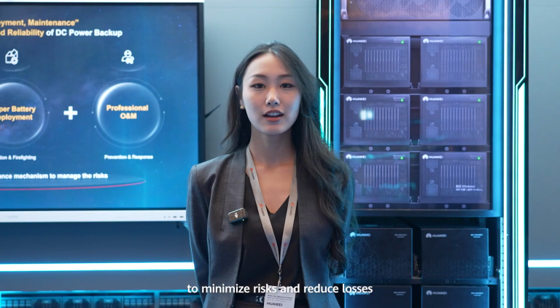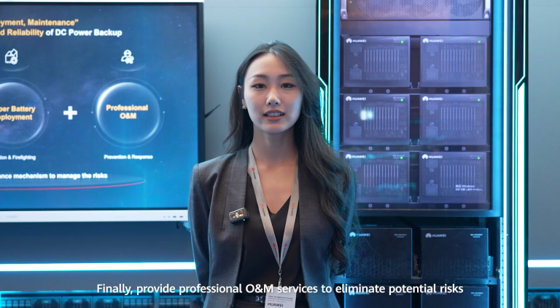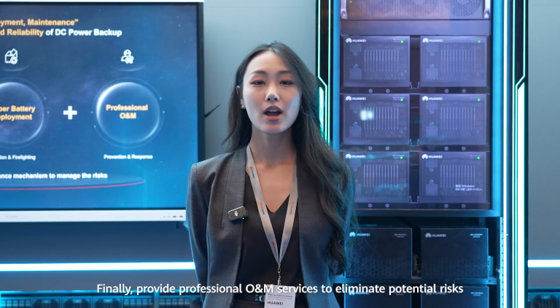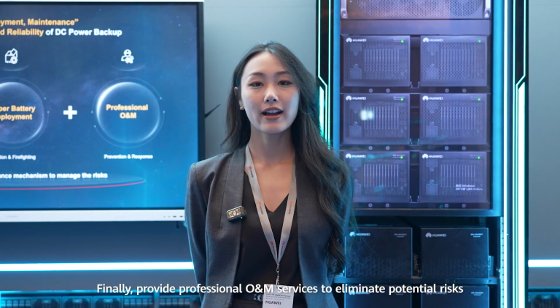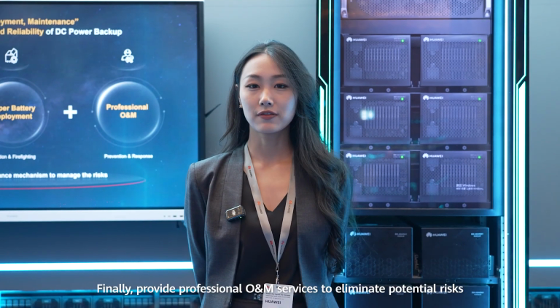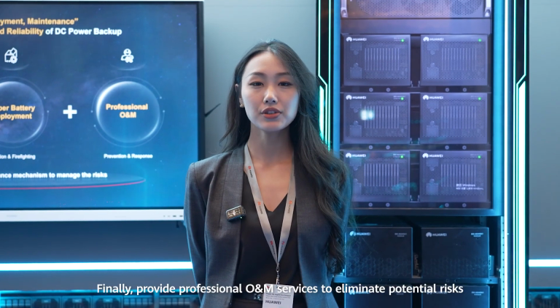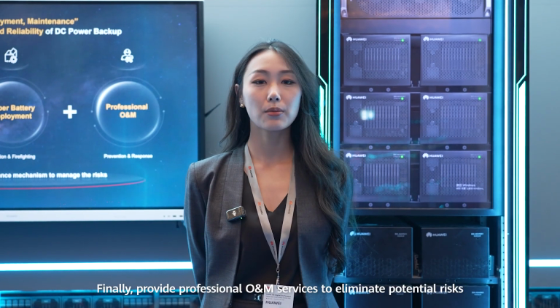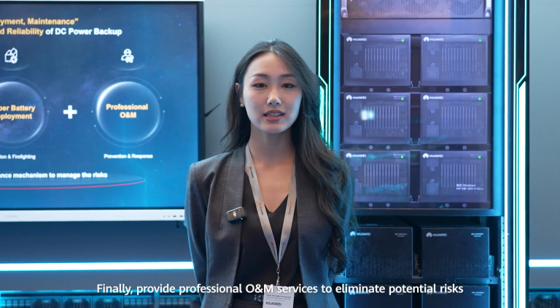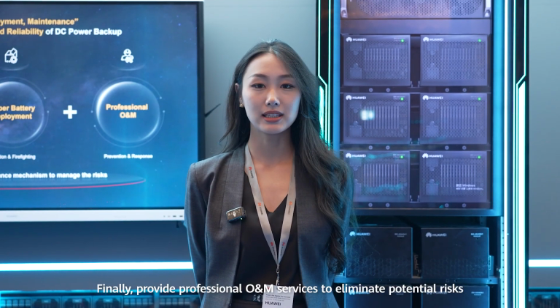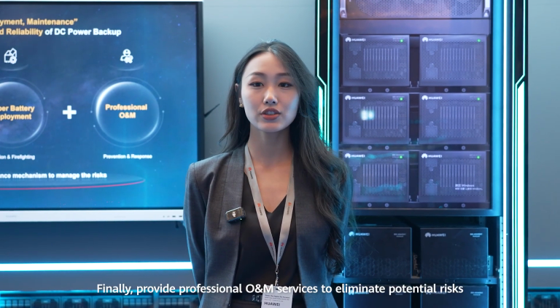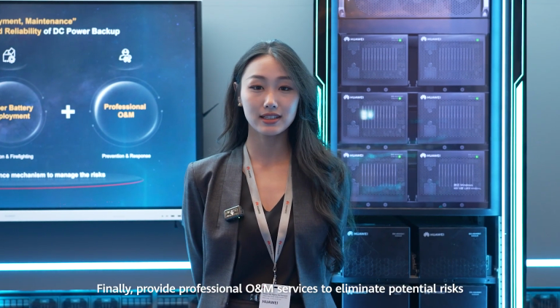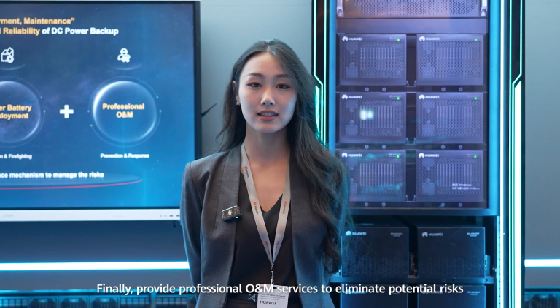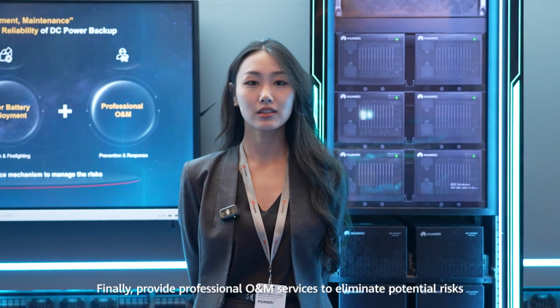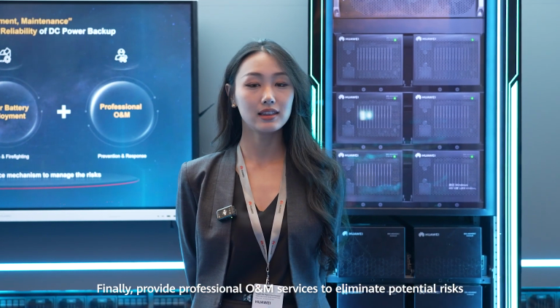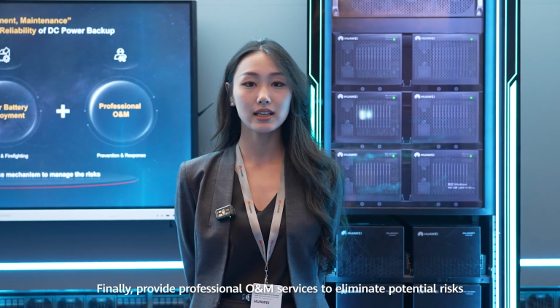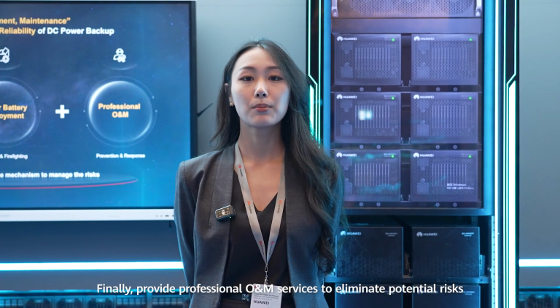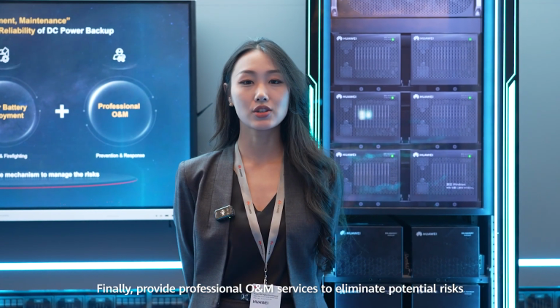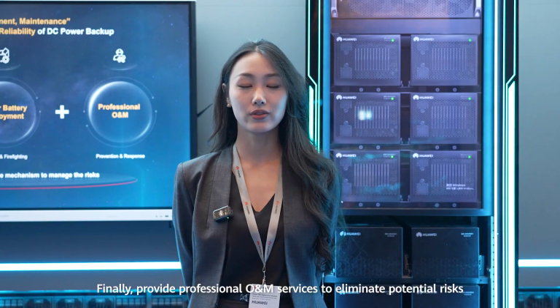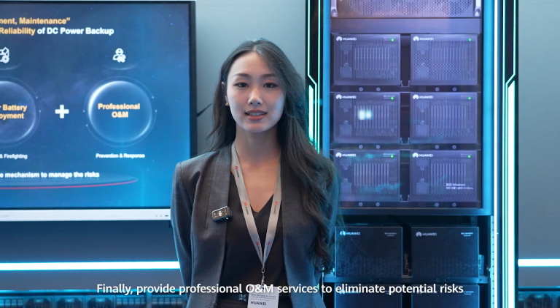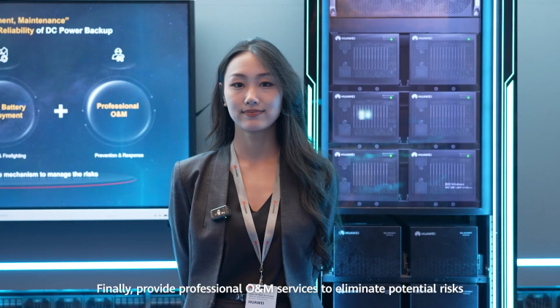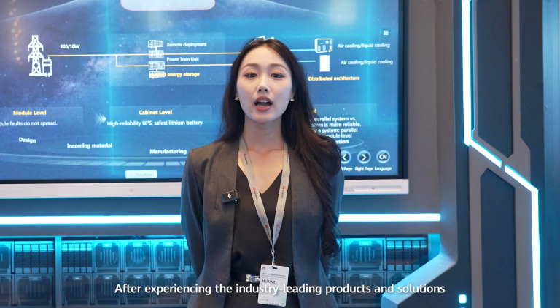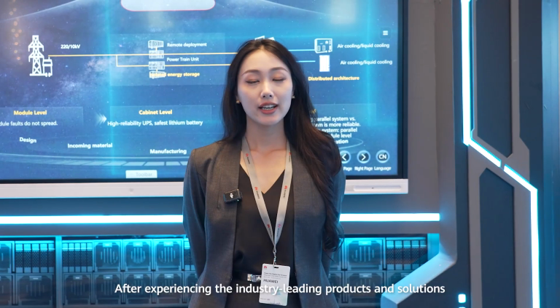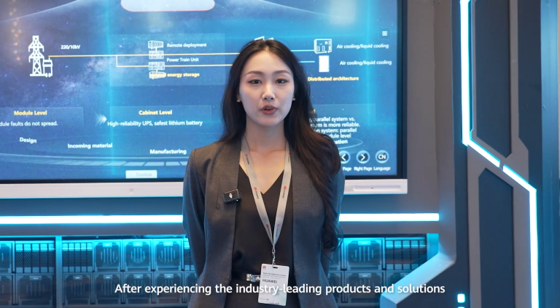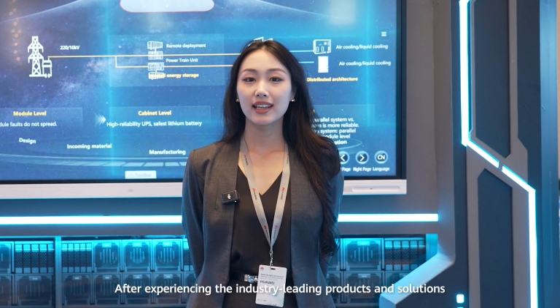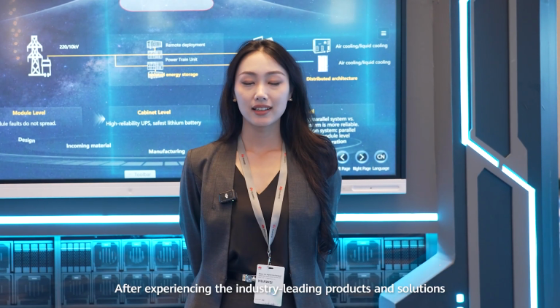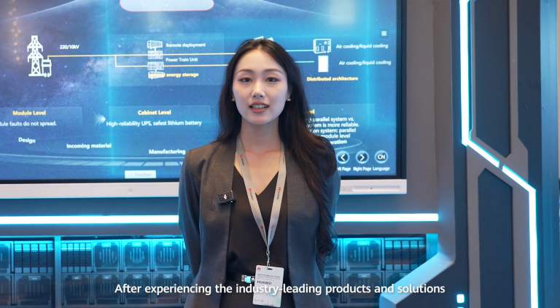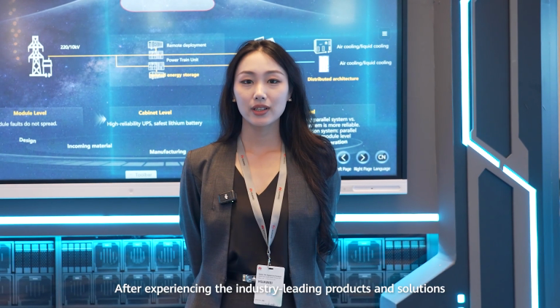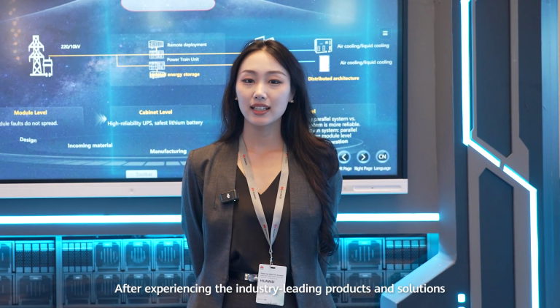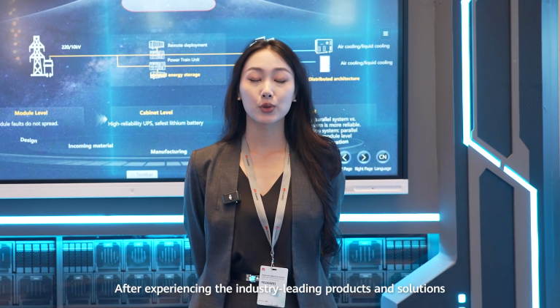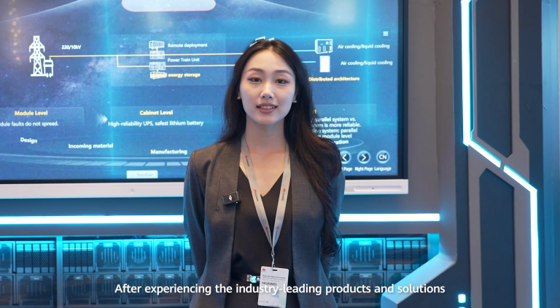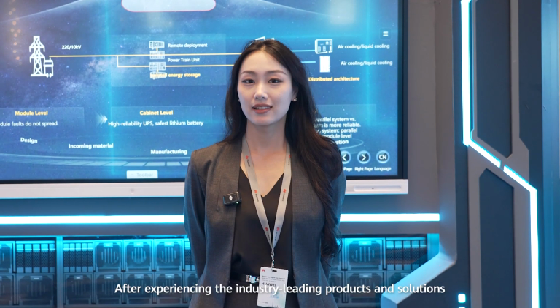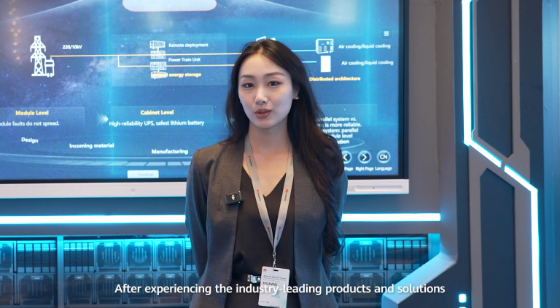Finally, provide professional operation and maintenance services to eliminate potential risks.